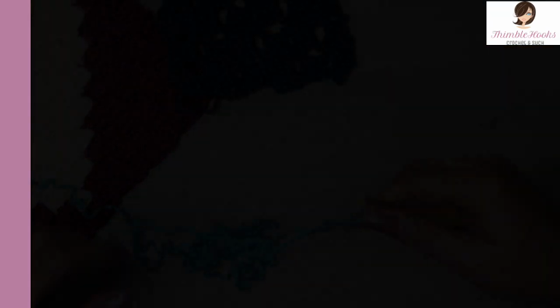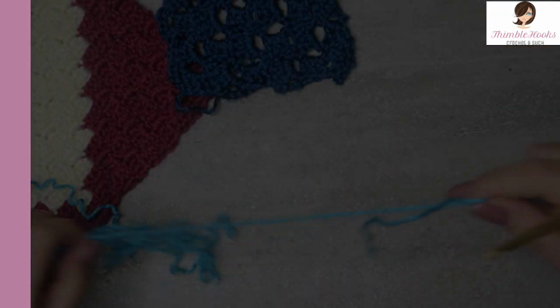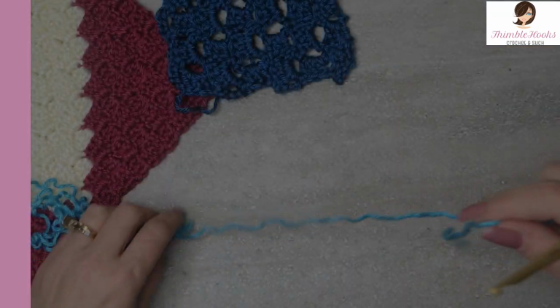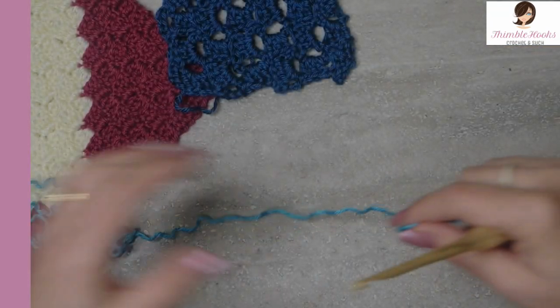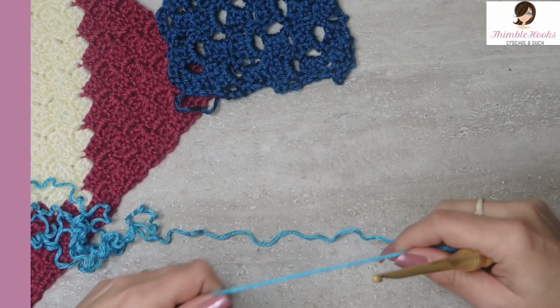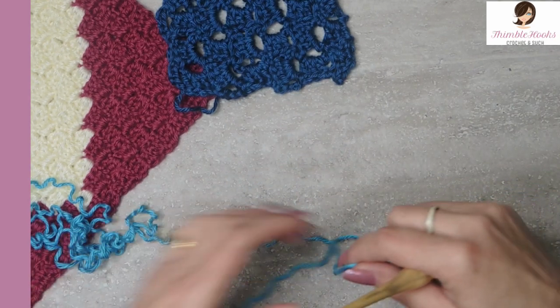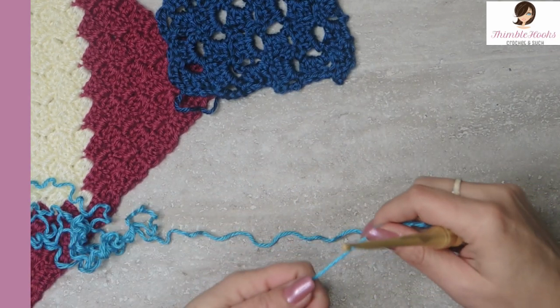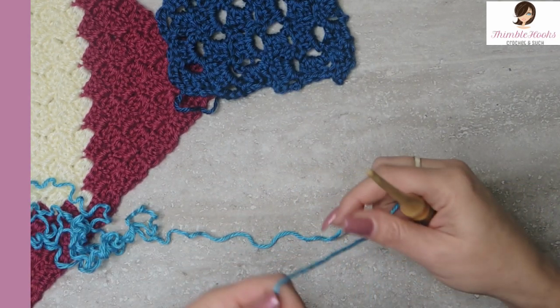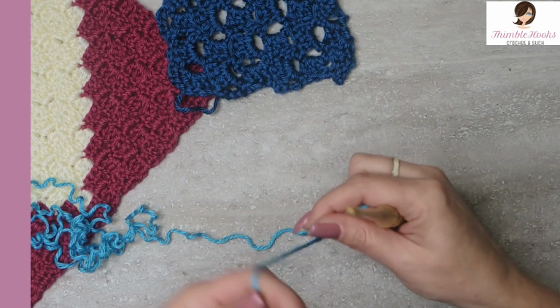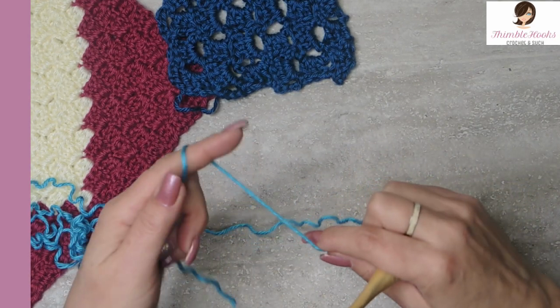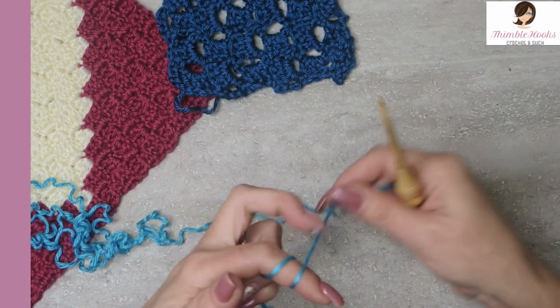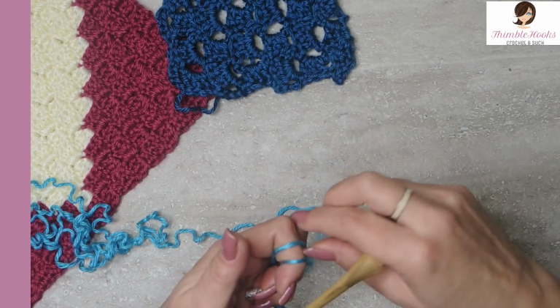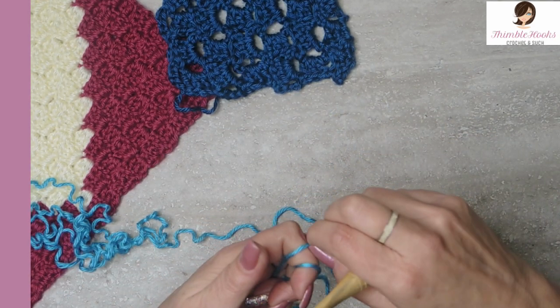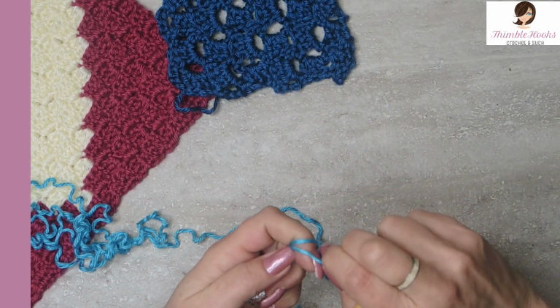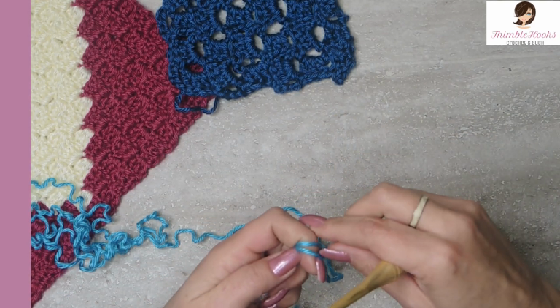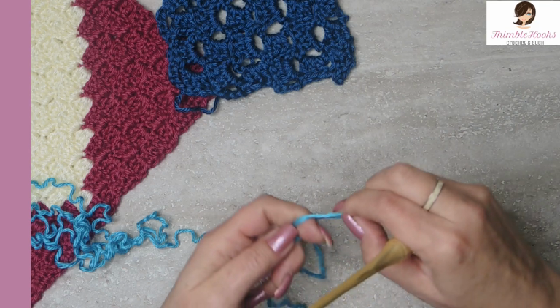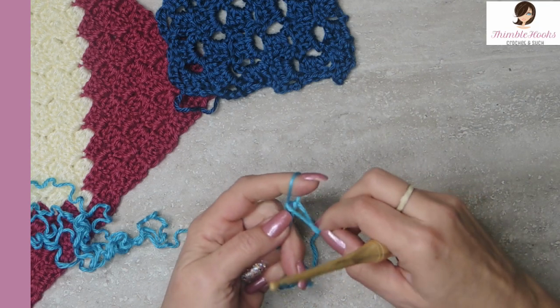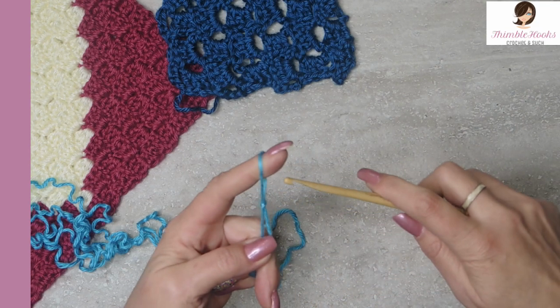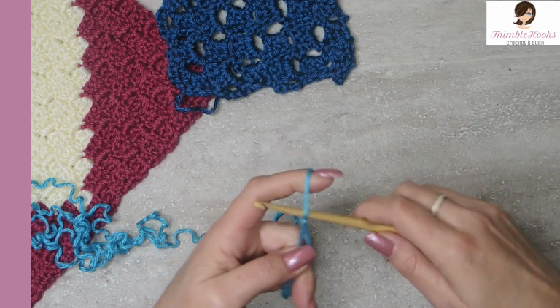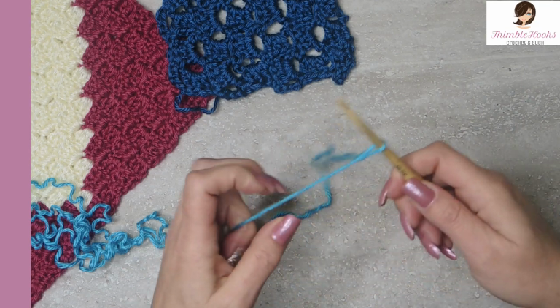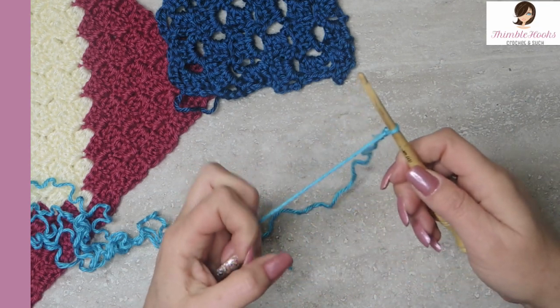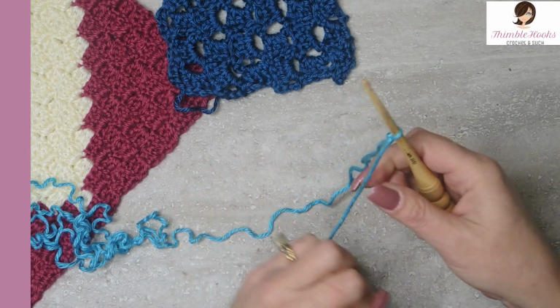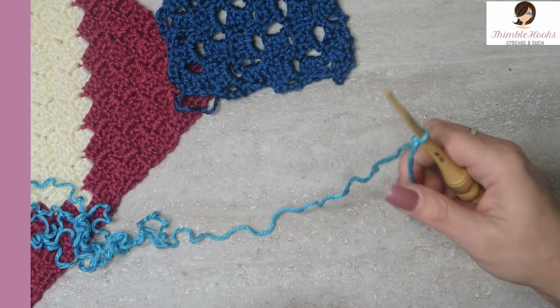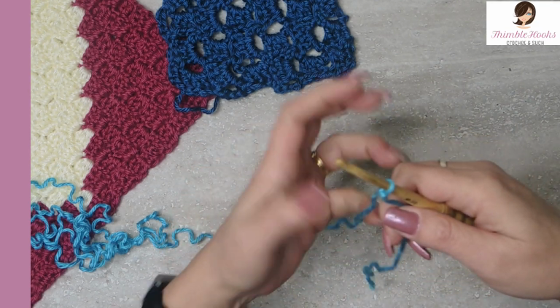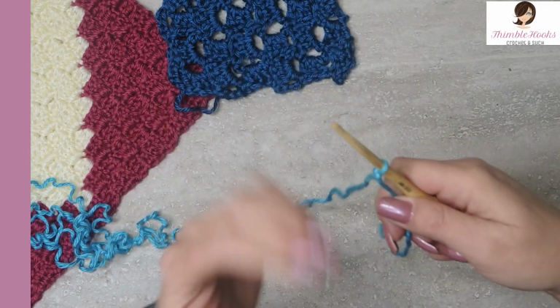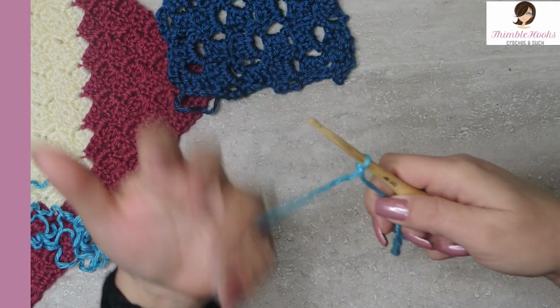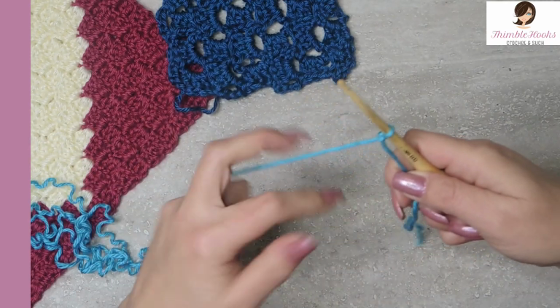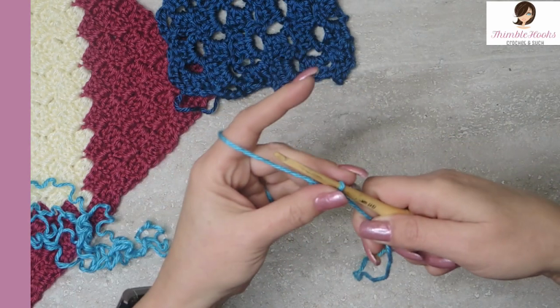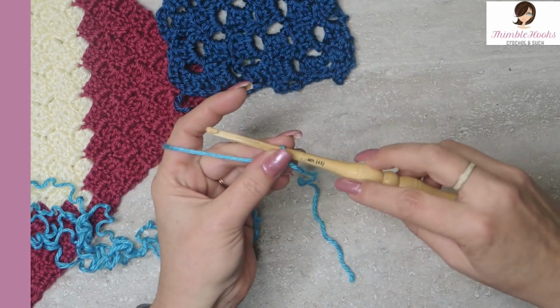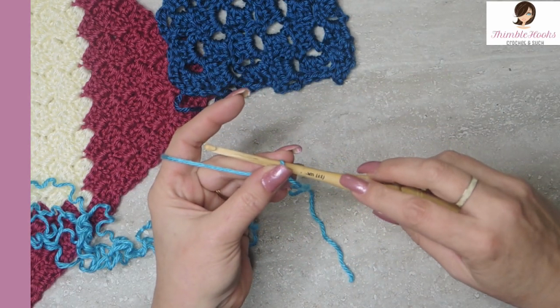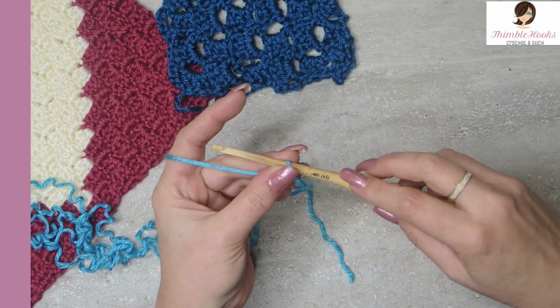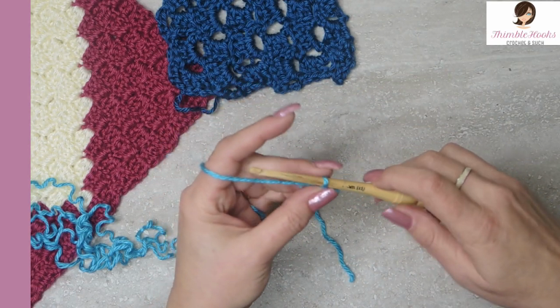If you're familiar with C to C, the only difference at all with any of these versions is just how many chains you're using. We're going to start out with a slip stitch. I have Caron Simply Soft today and the corresponding hook — this is a five millimeter.